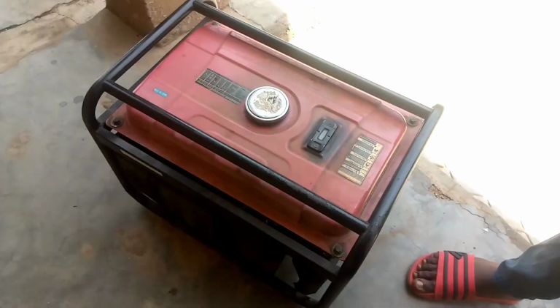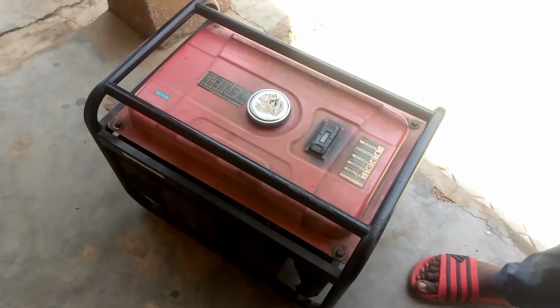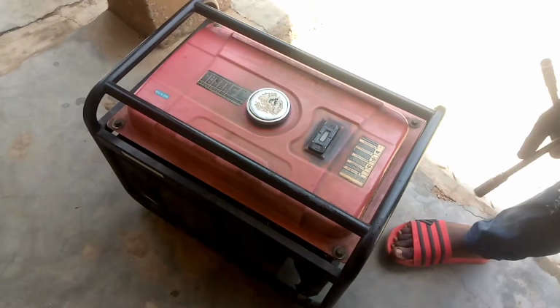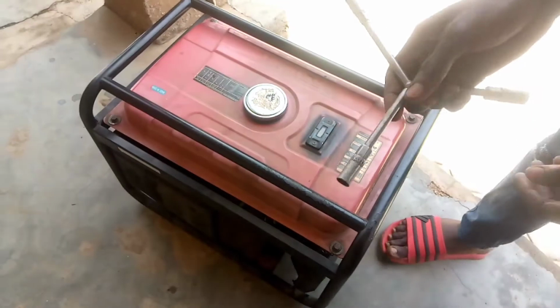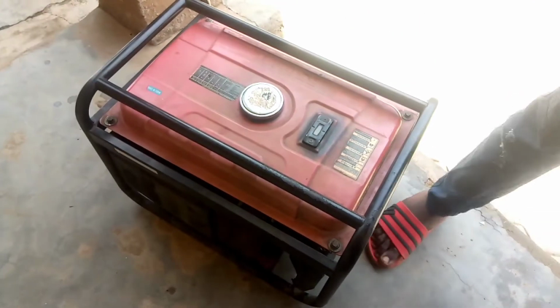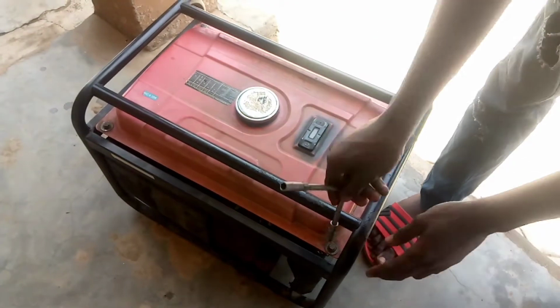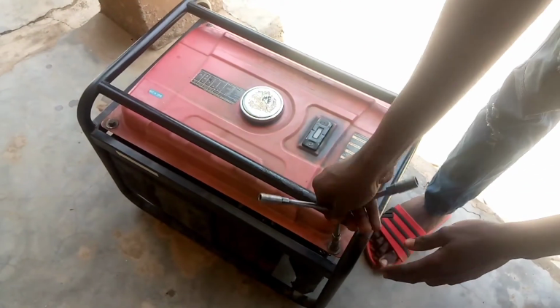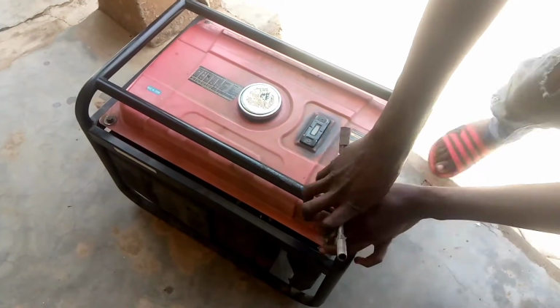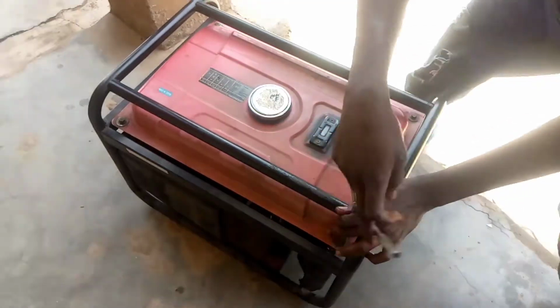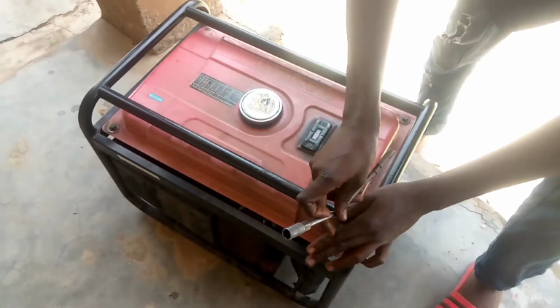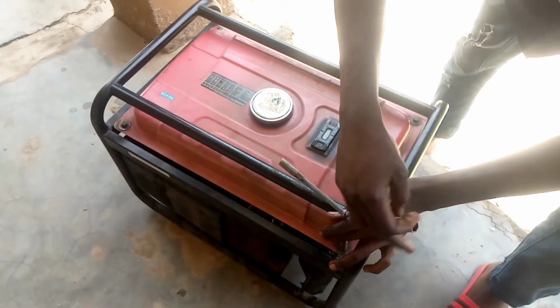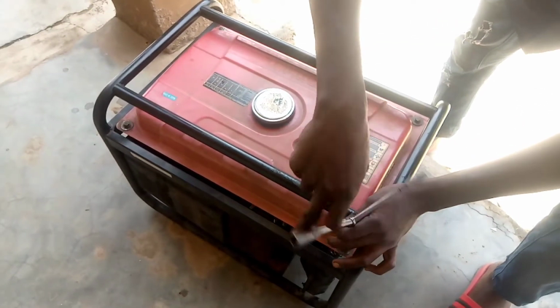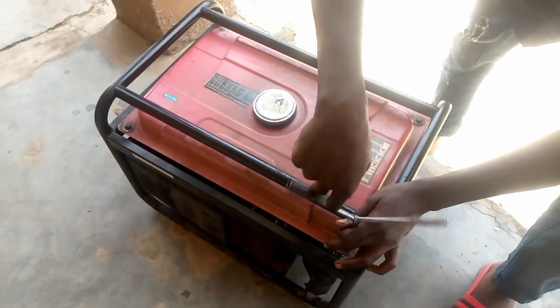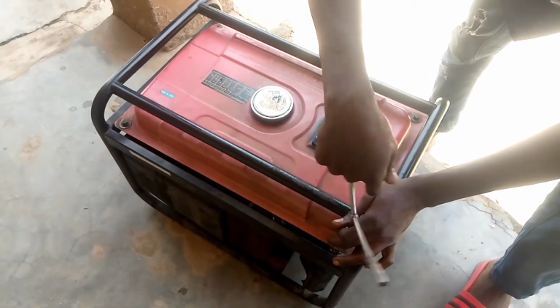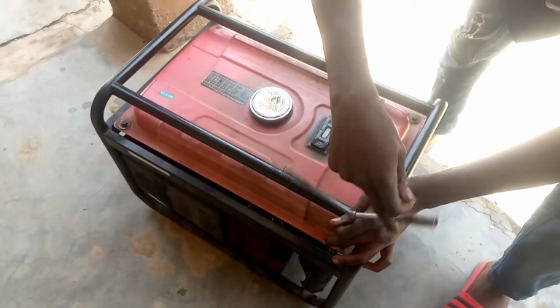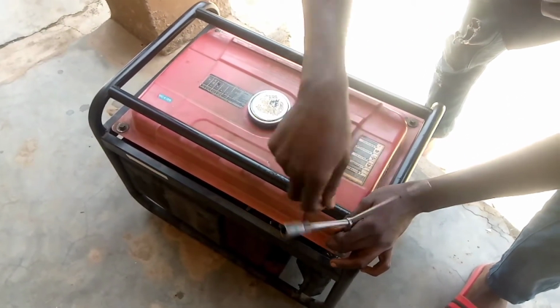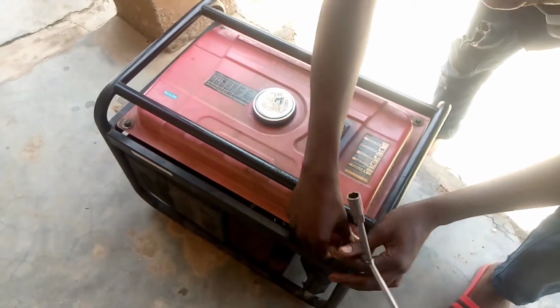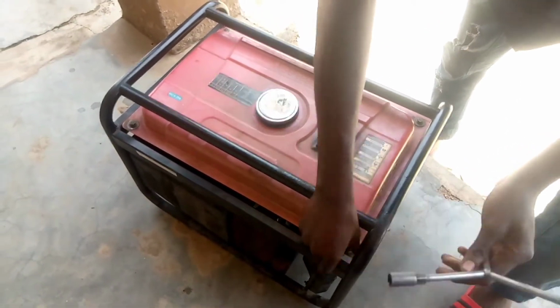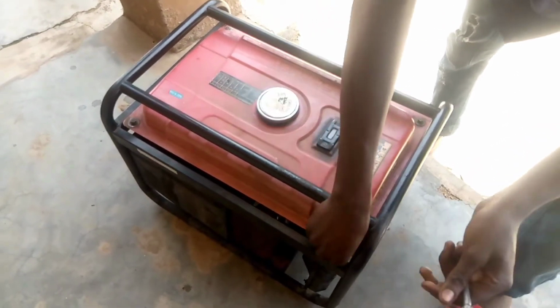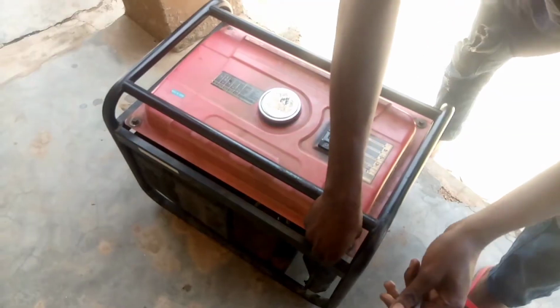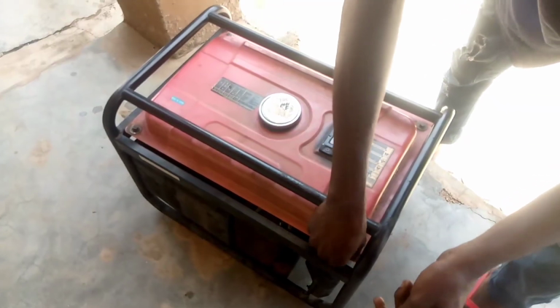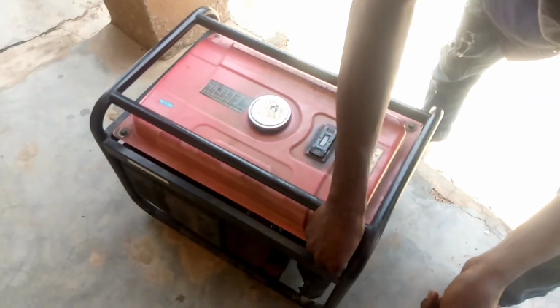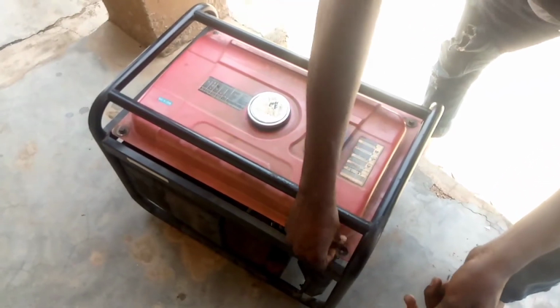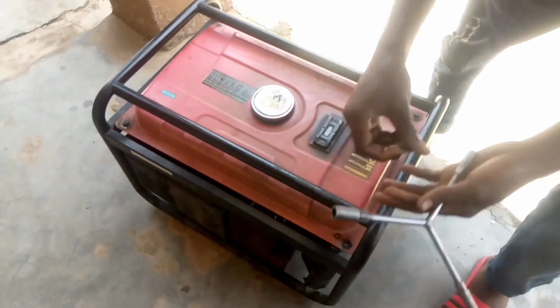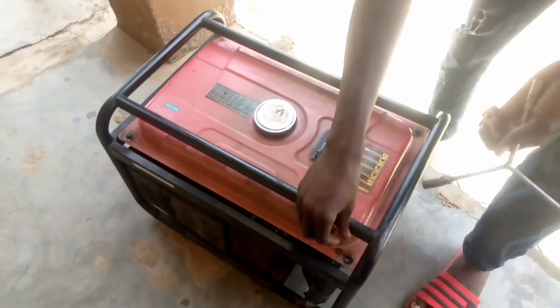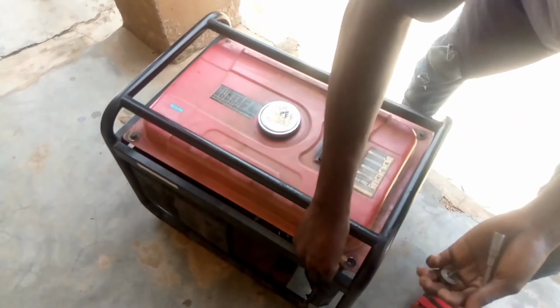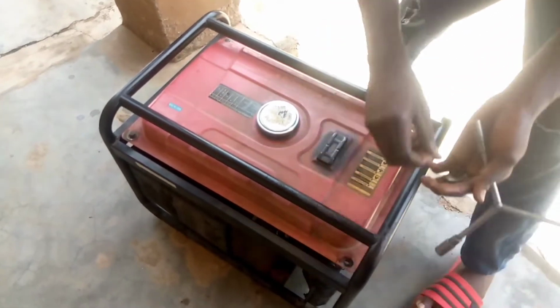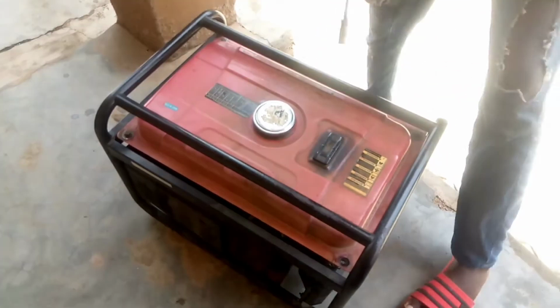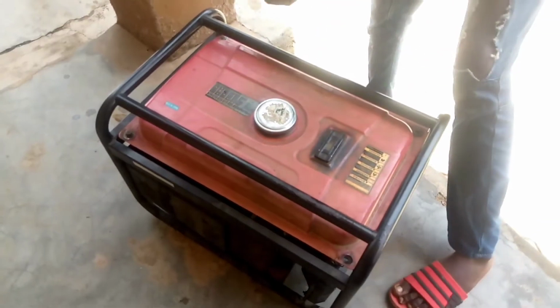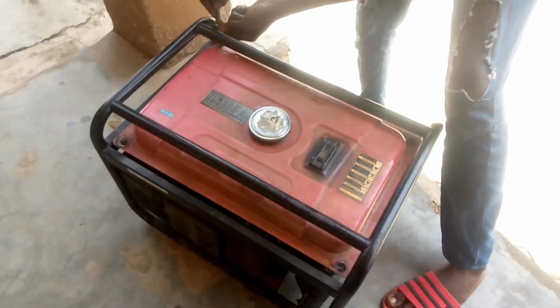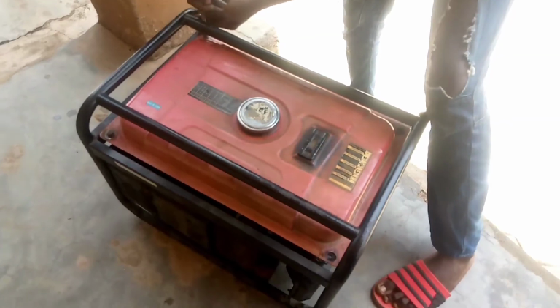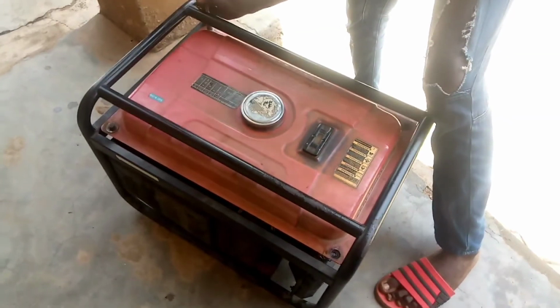We're going to loosen the tank now with the T10. We'll loosen the tank. I see this could be the cause of the low speed and low current. Check it out.